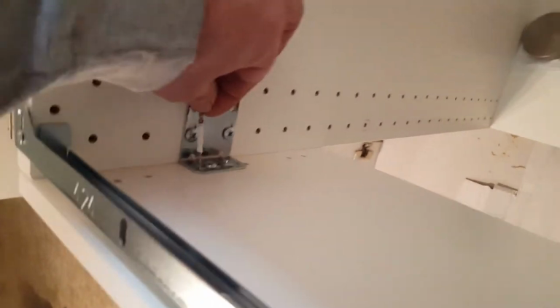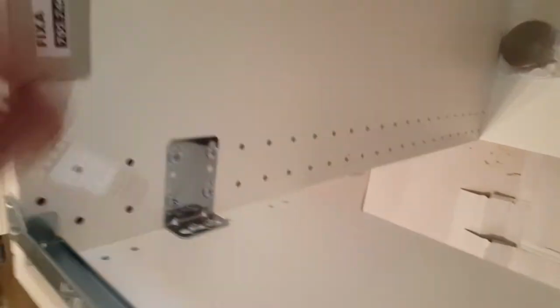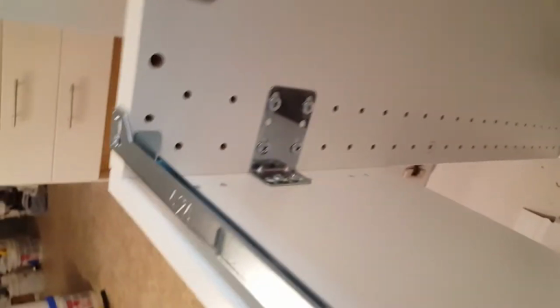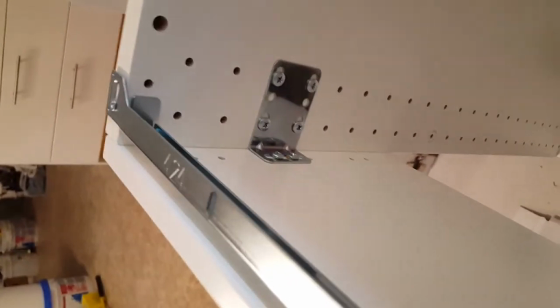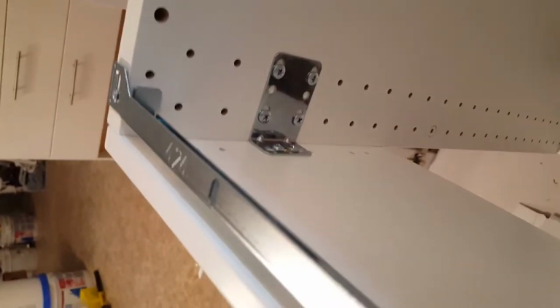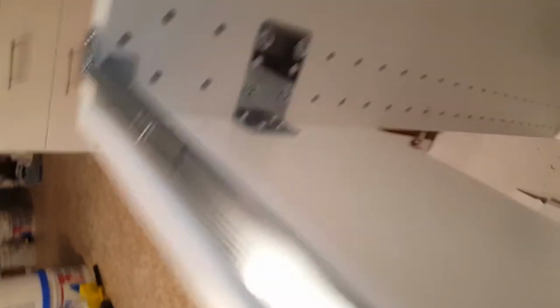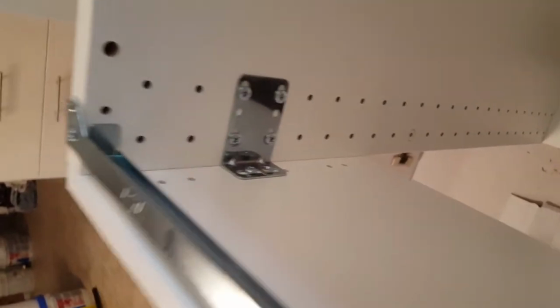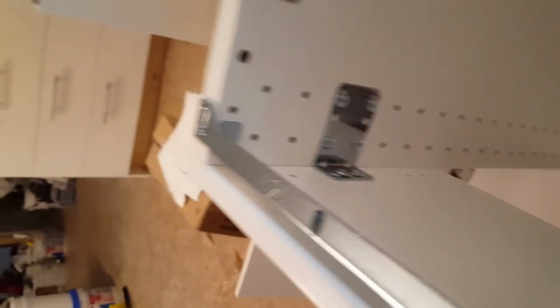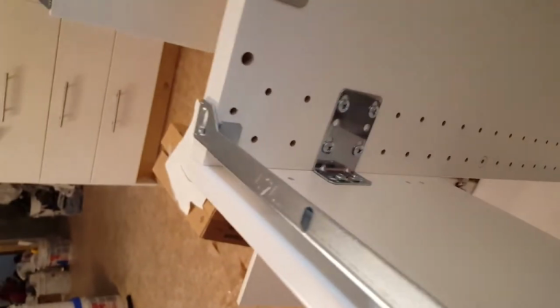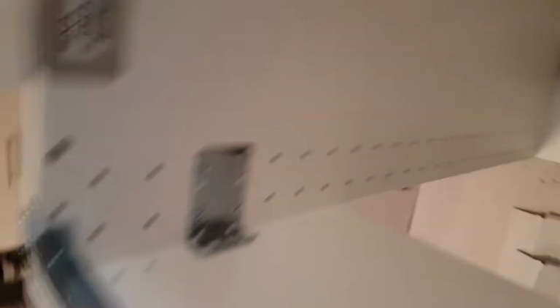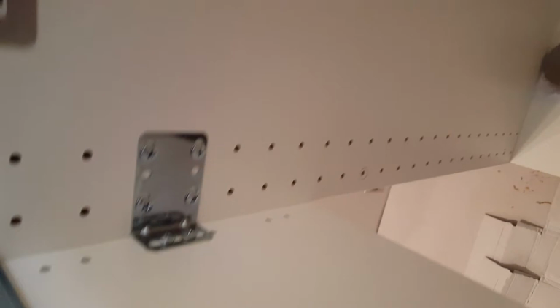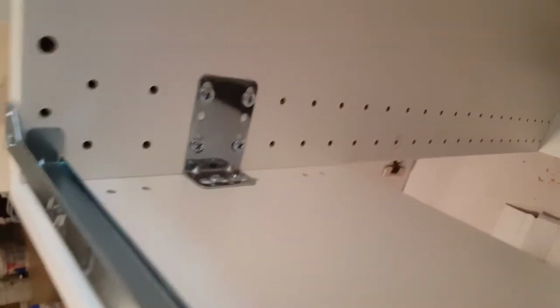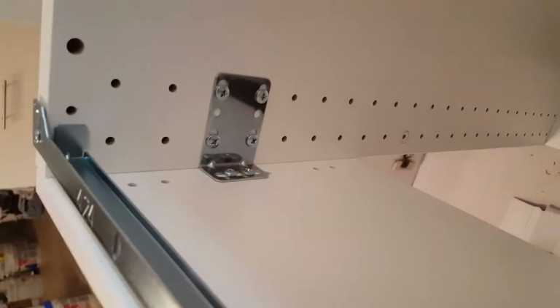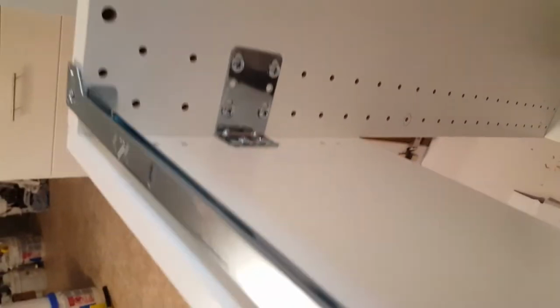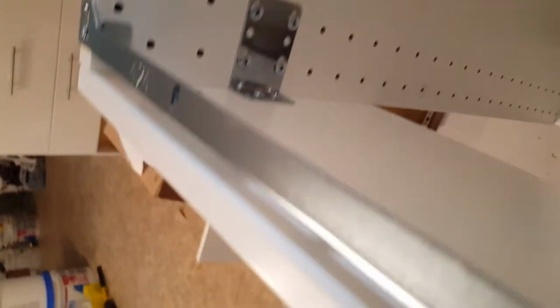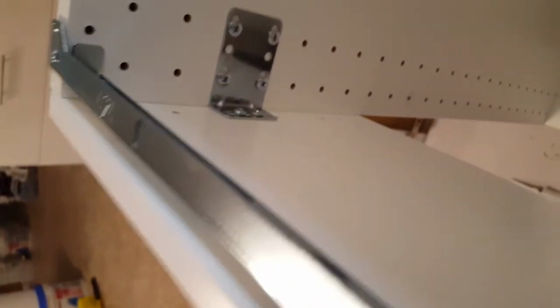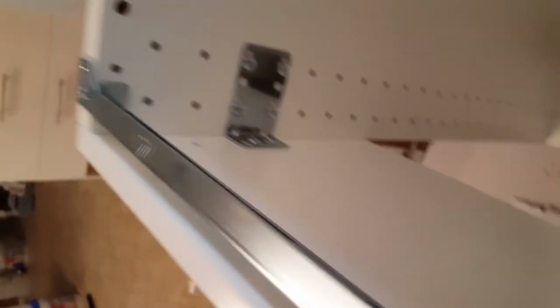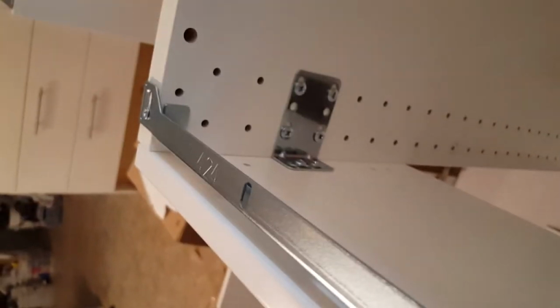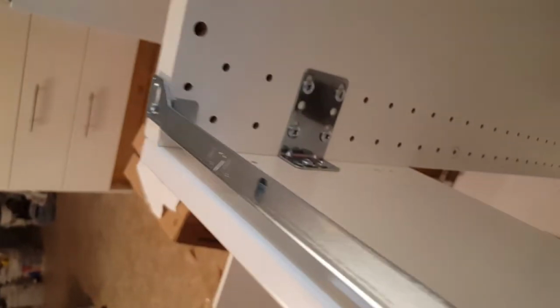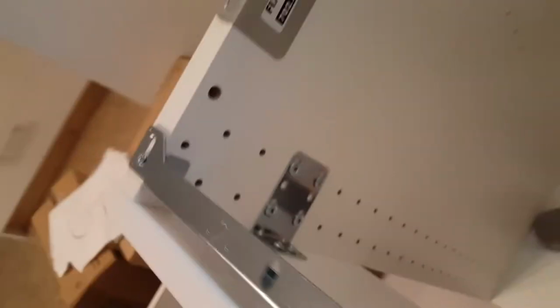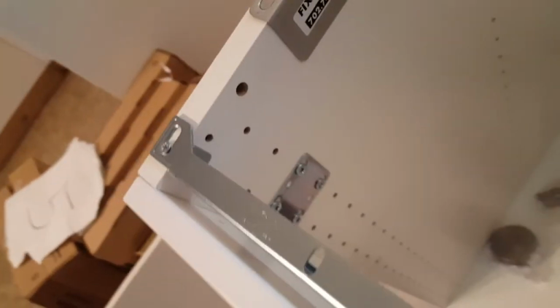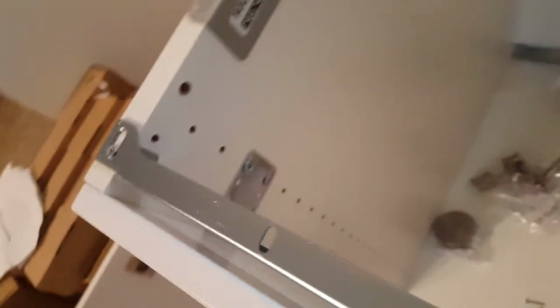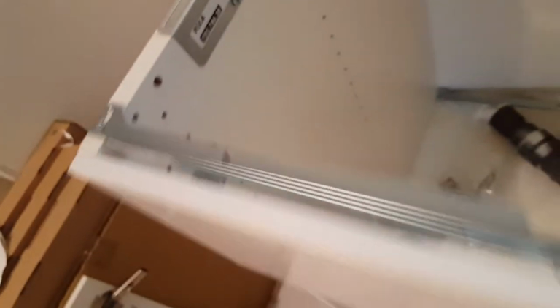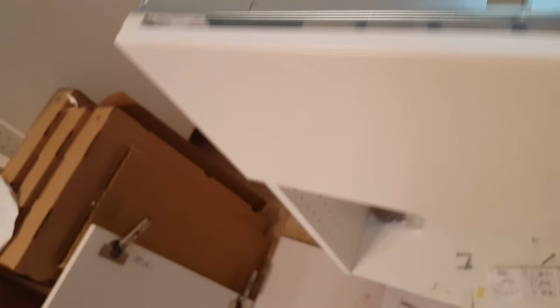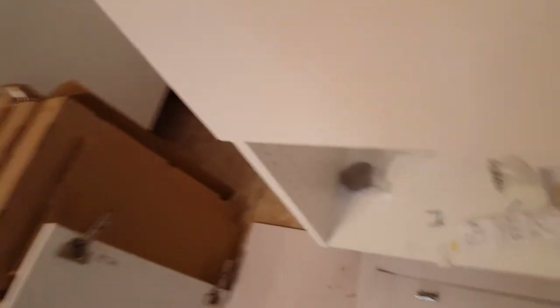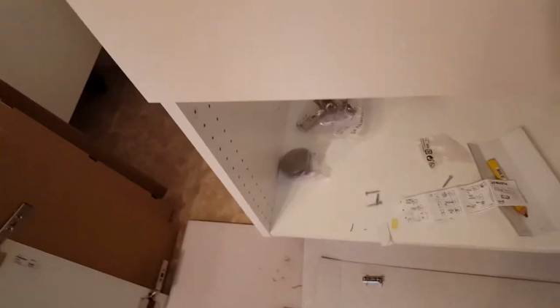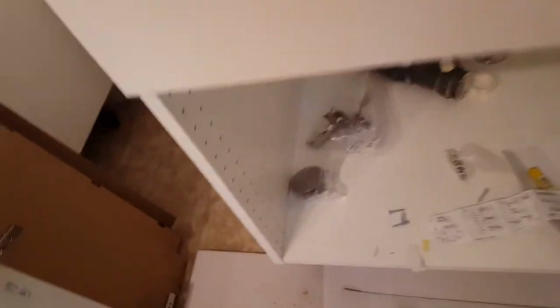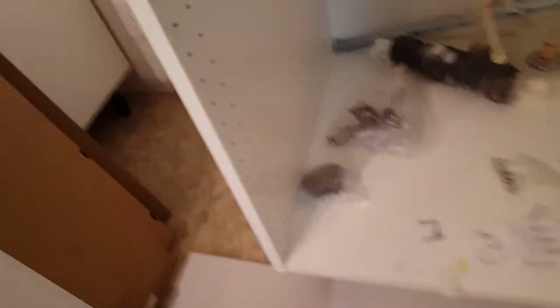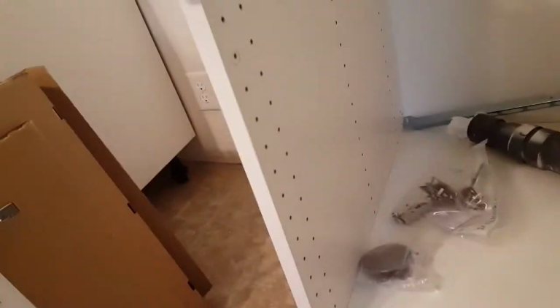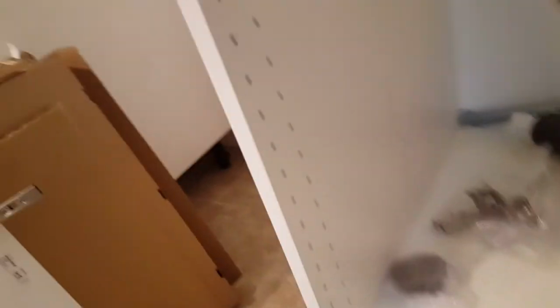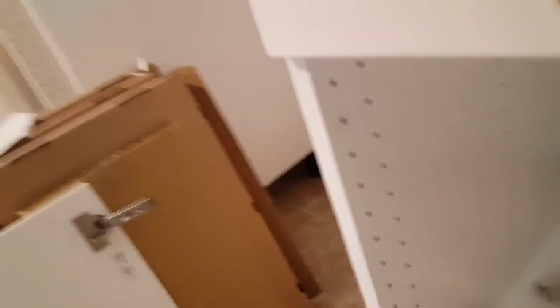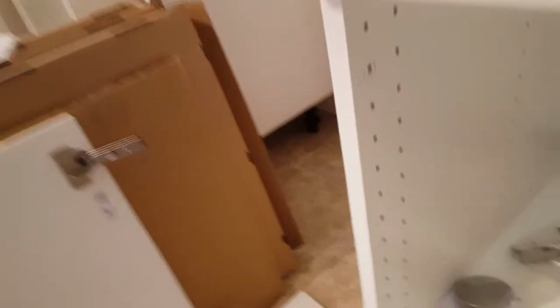I thought it'd be better to have the bracket in the middle, or put the bracket at the top and an additional one at the bottom if you have an extra bracket. I thought one in the middle would be good enough, and it looks pretty good. The instructions don't show me how to do the door, but since I already did one door unit on an upper cabinet, I know how.